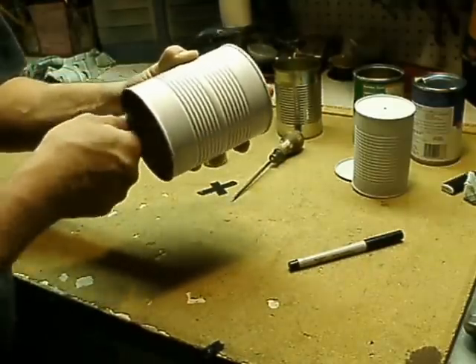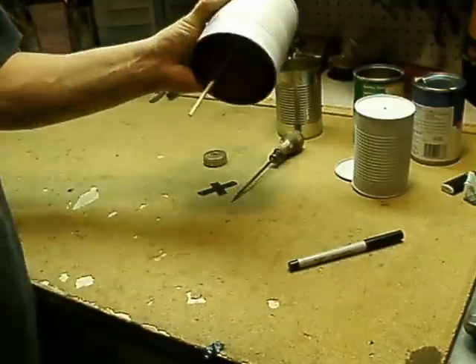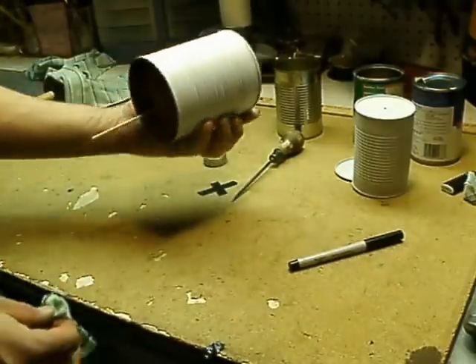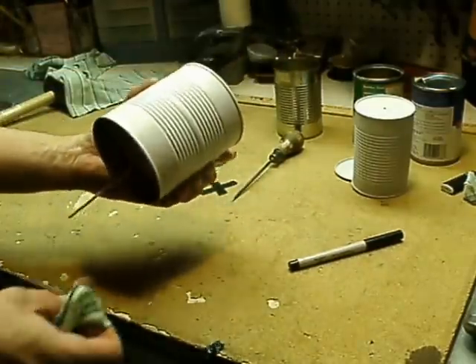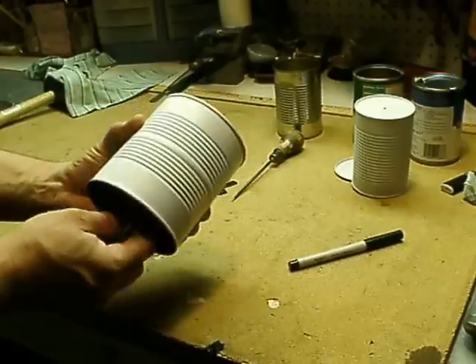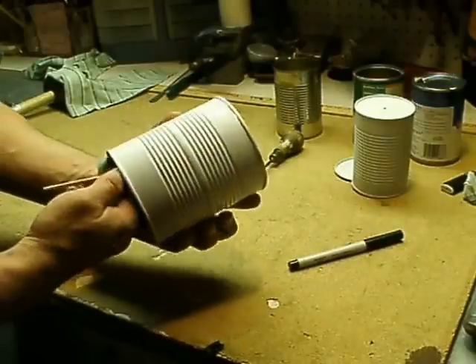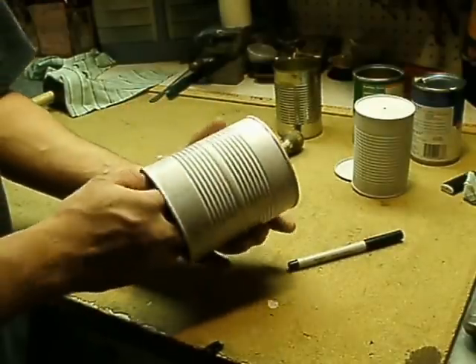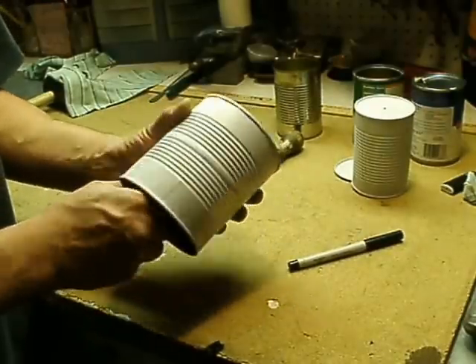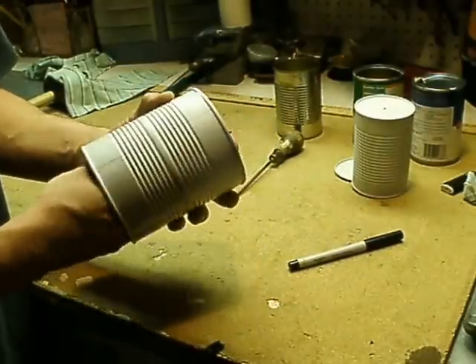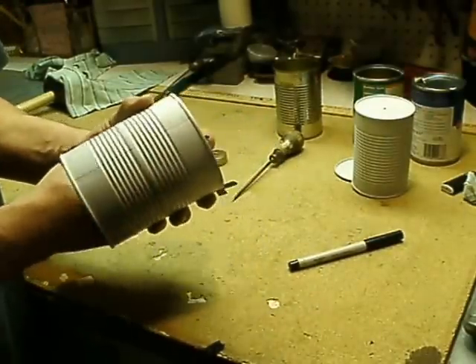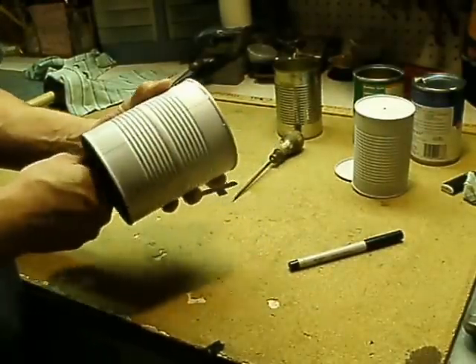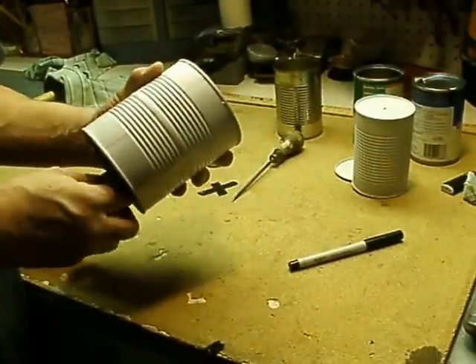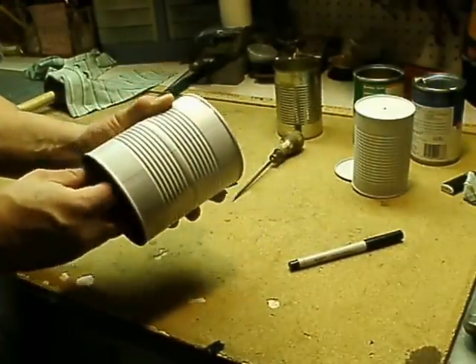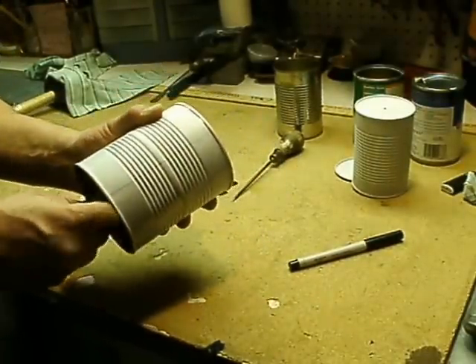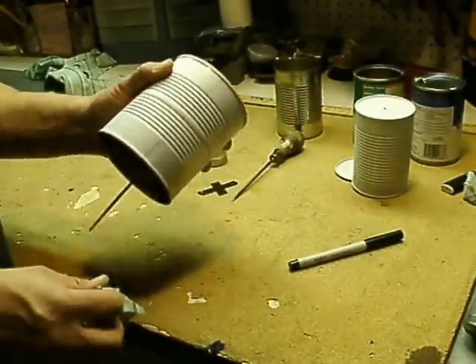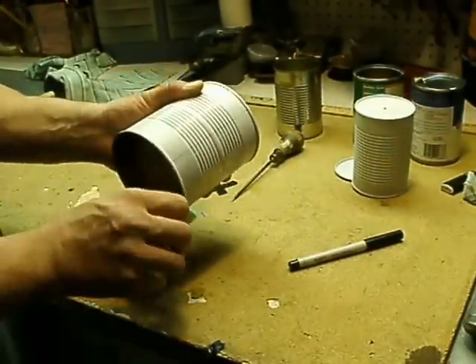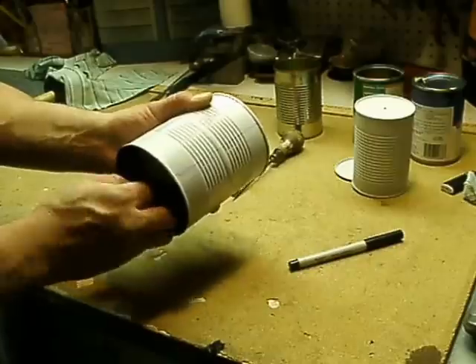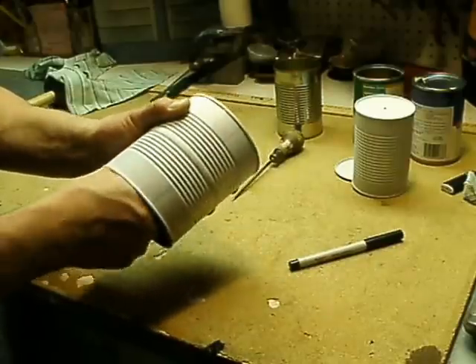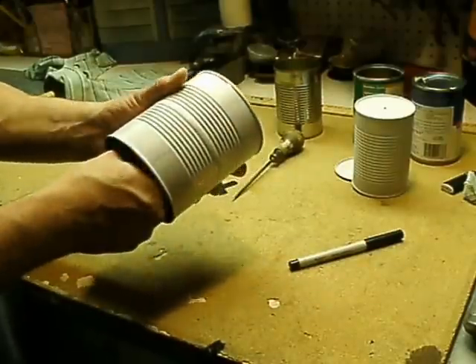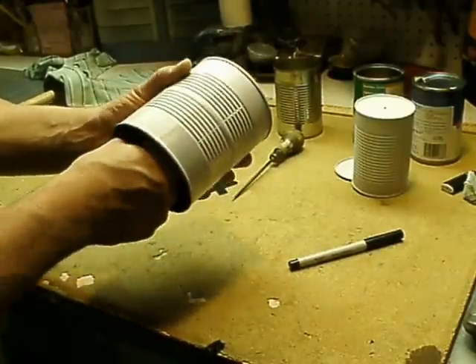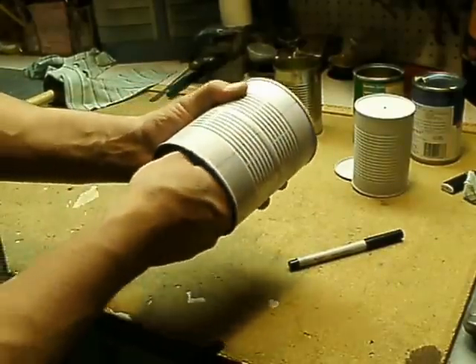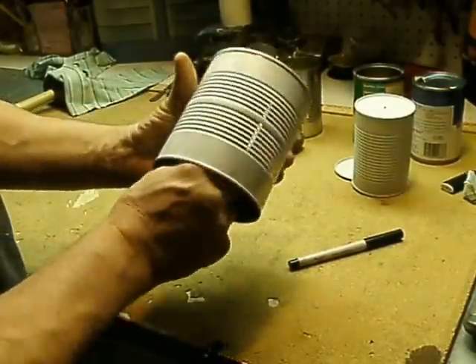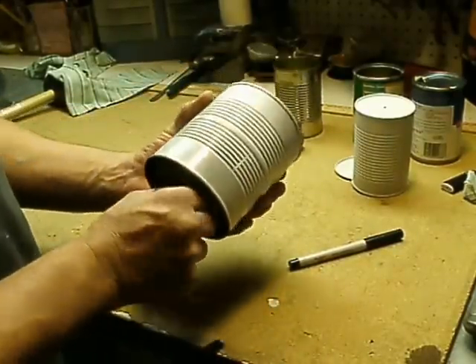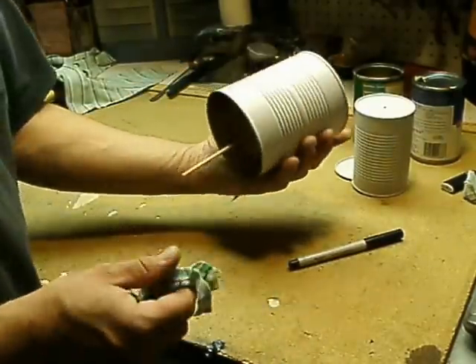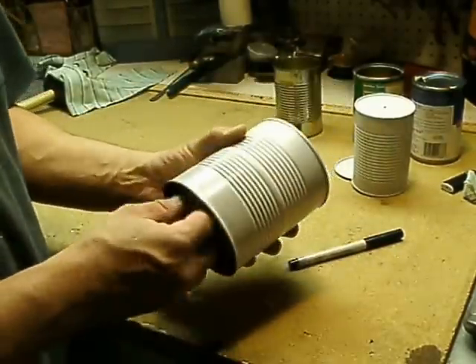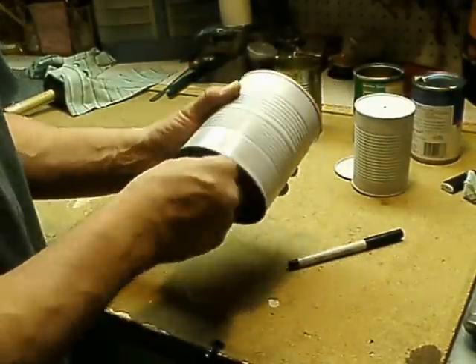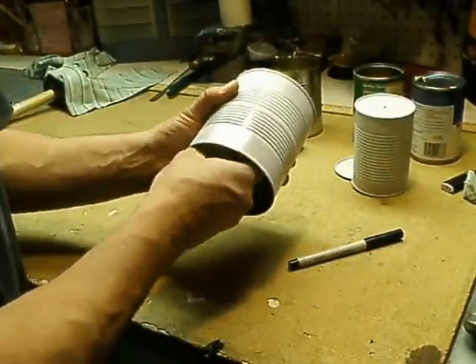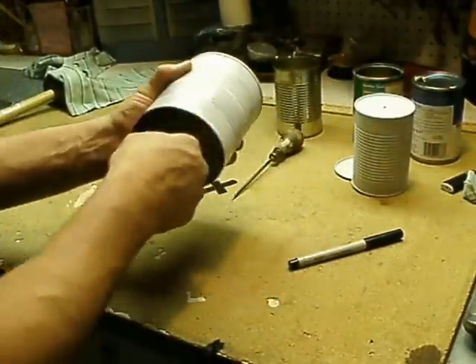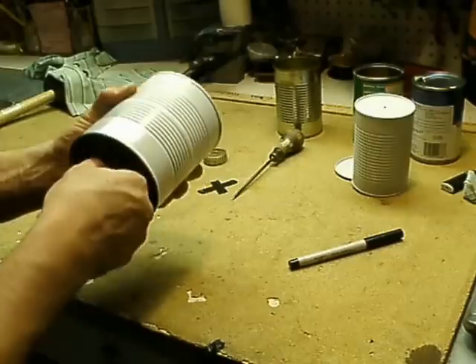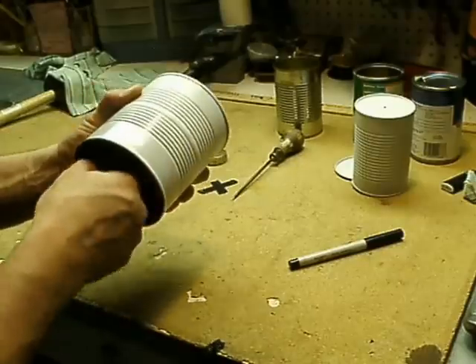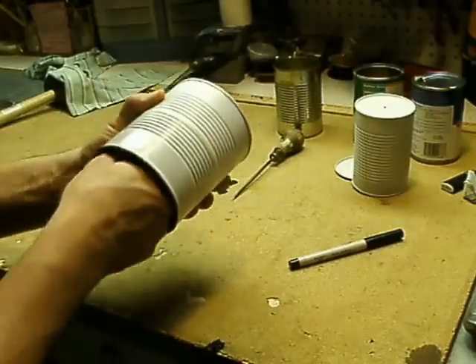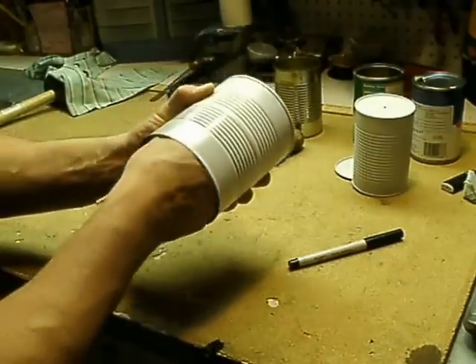And you've made yourself a cuica — a Brazilian percussion instrument called a cuica. Fuzz box instrument. Making music from trash.